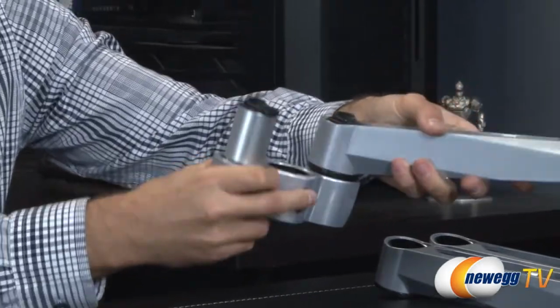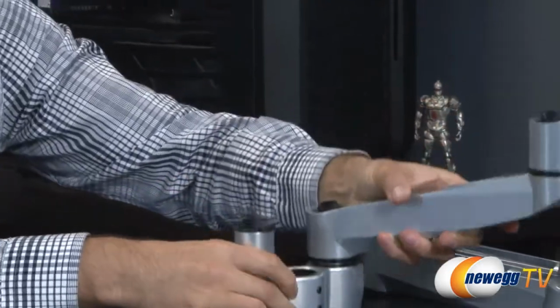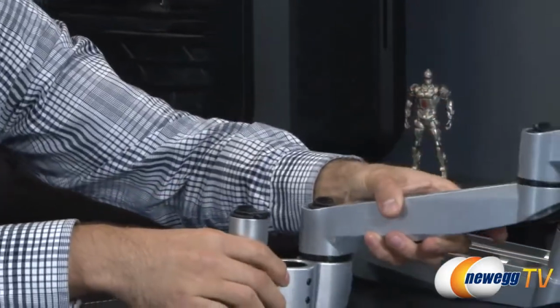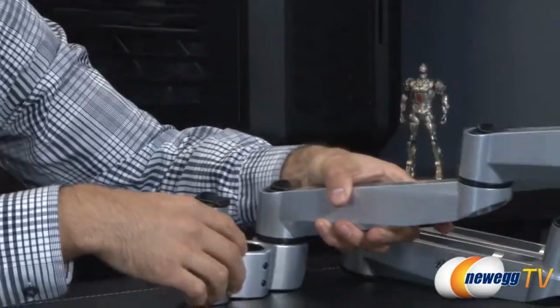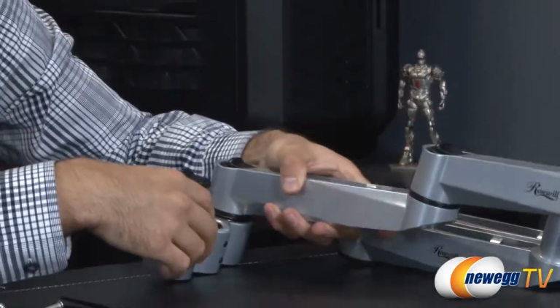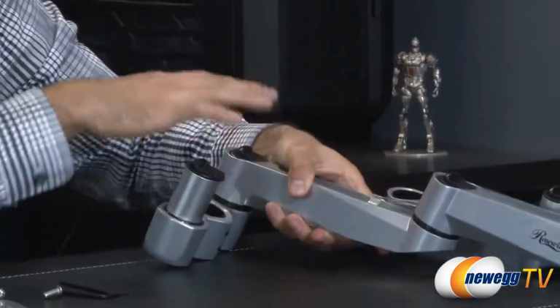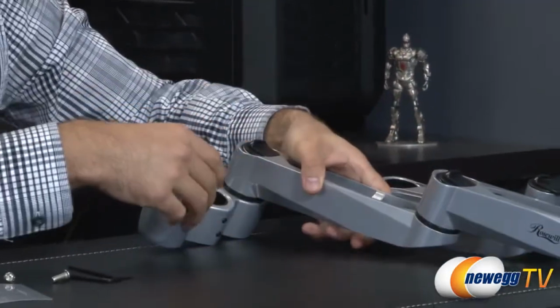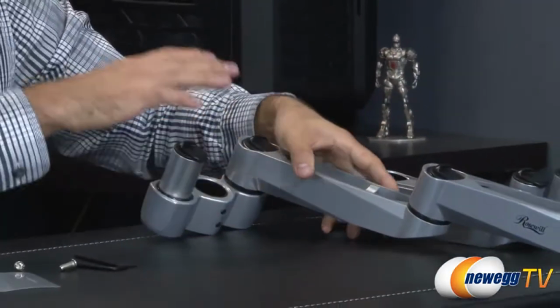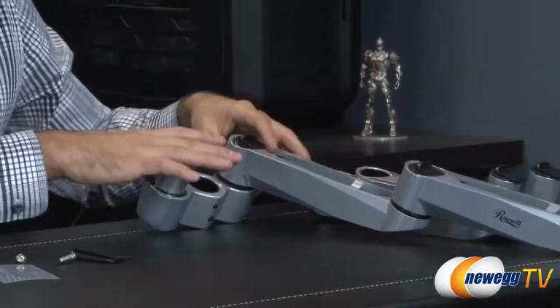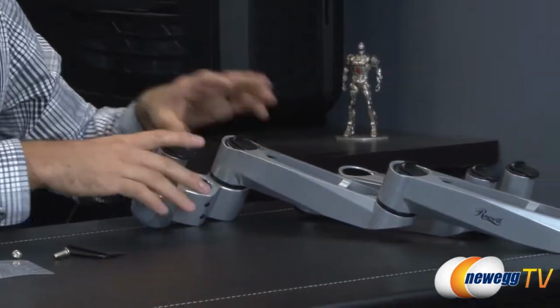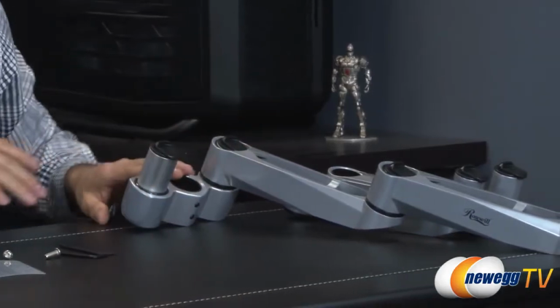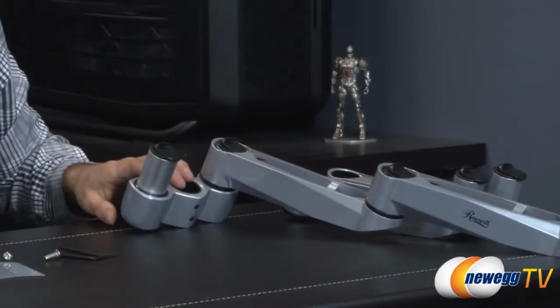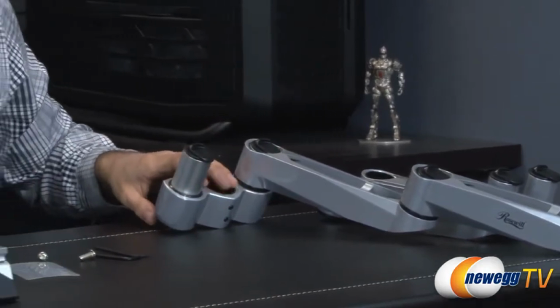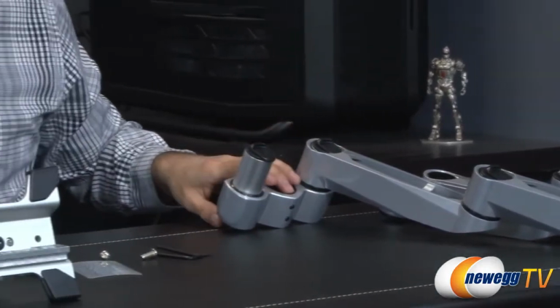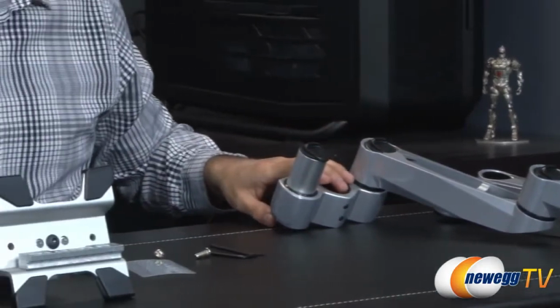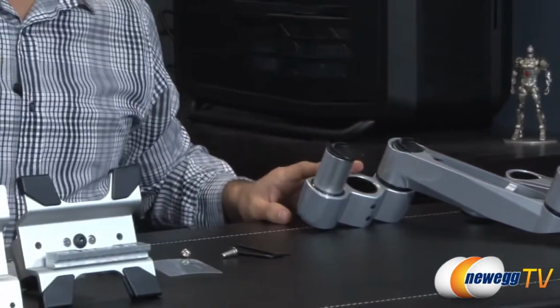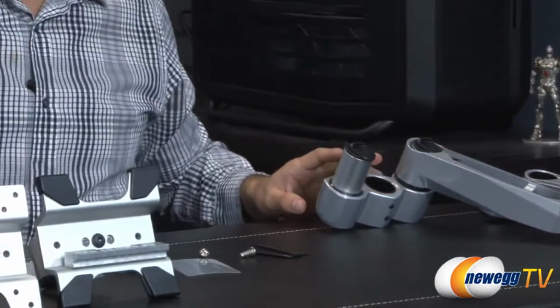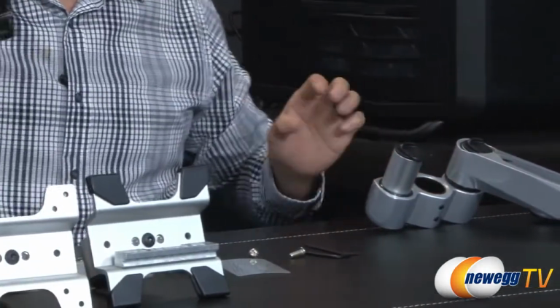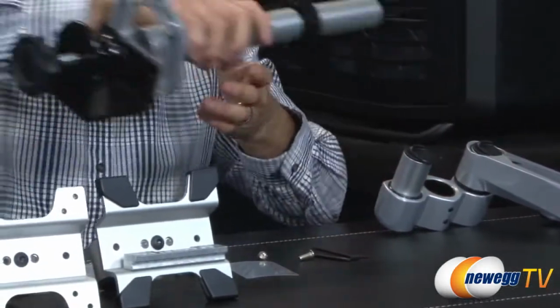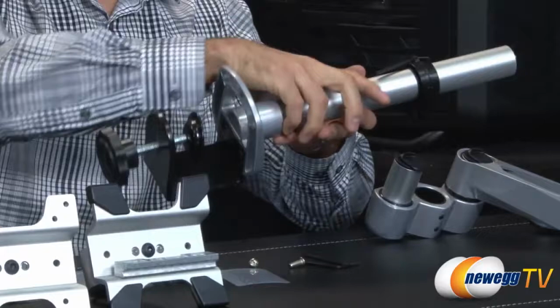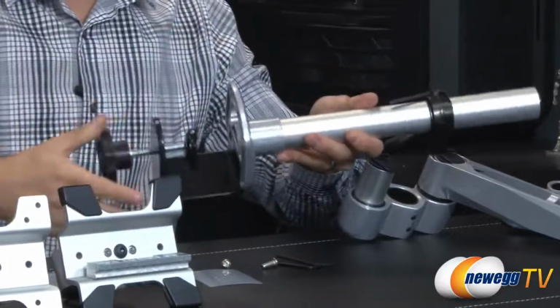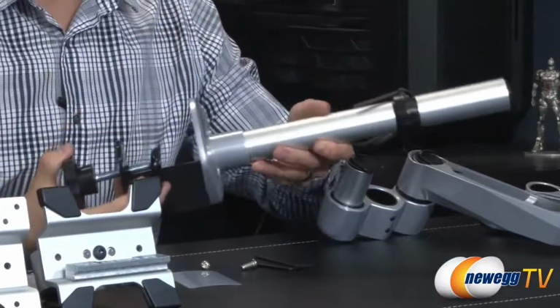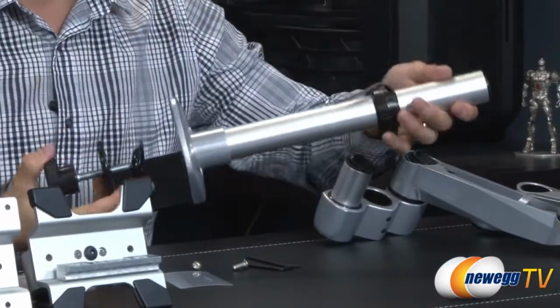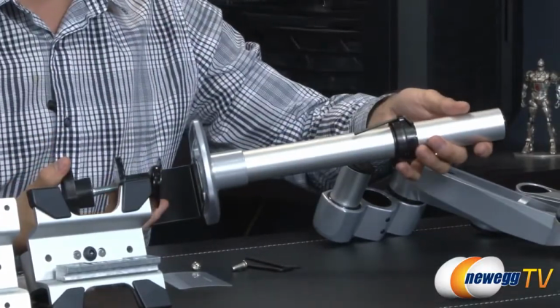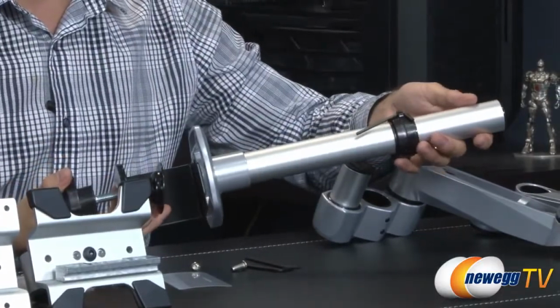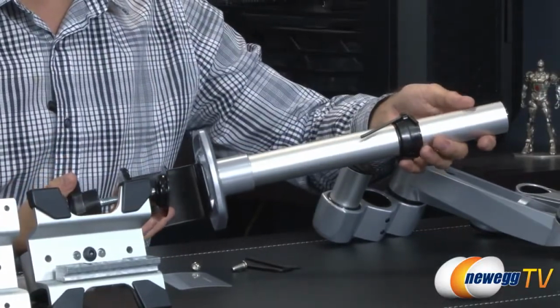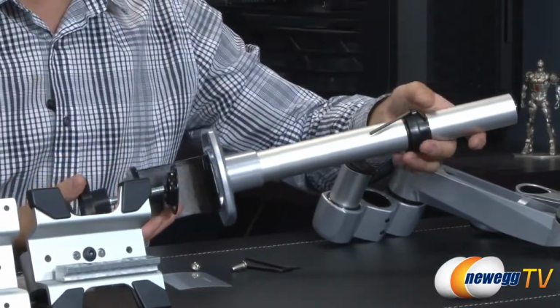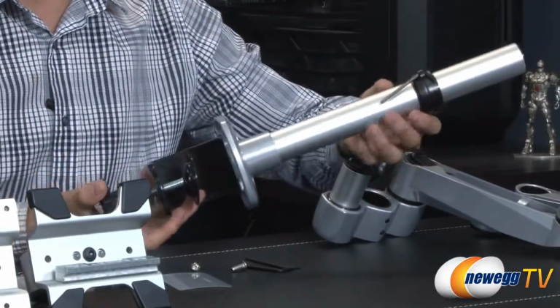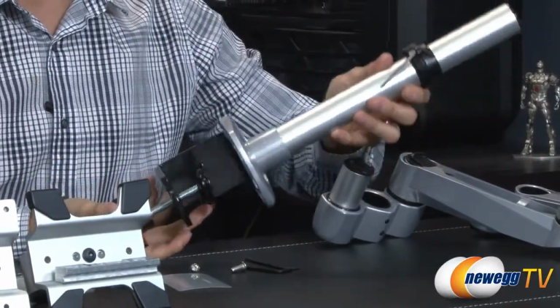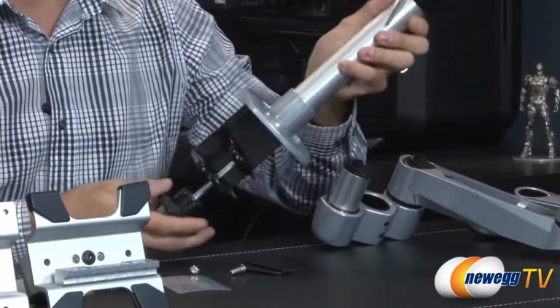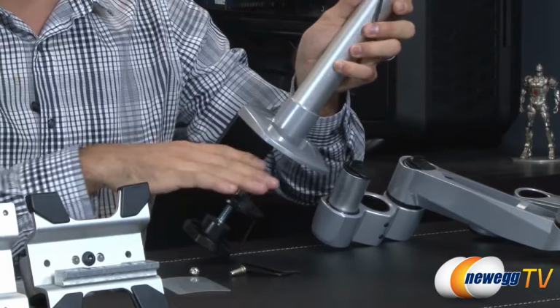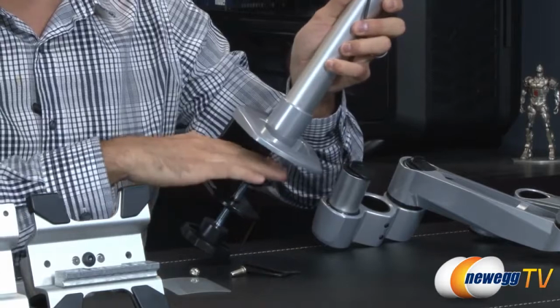You slide it in place, then assemble the other swivel arm the same way onto the dual arm neck, then attach it to the actual c-clamp. This part would be attached to the desk.